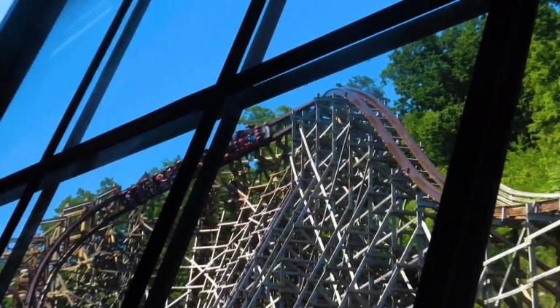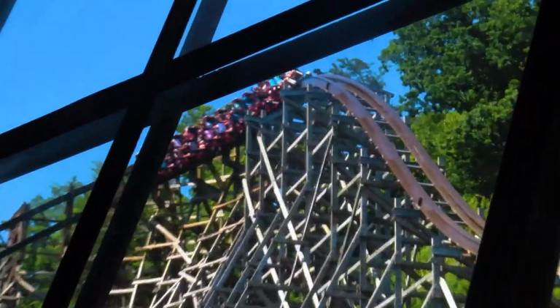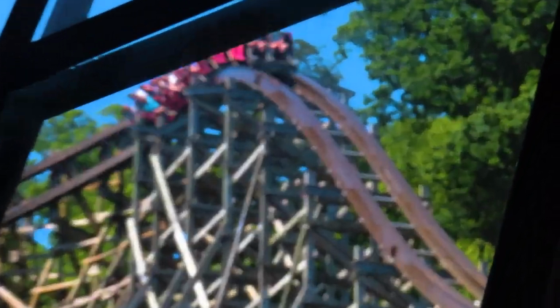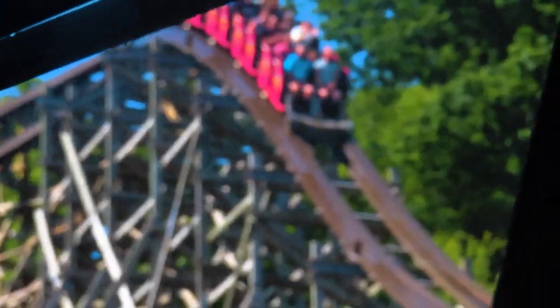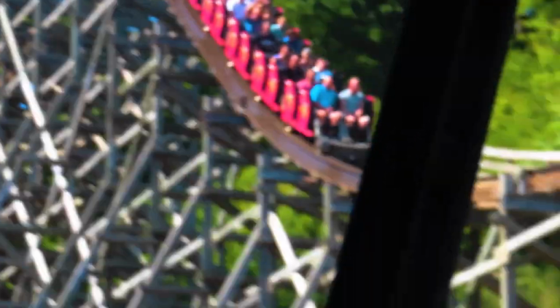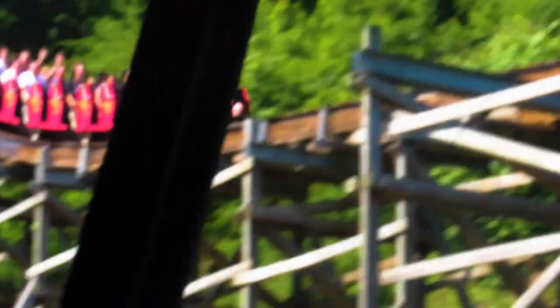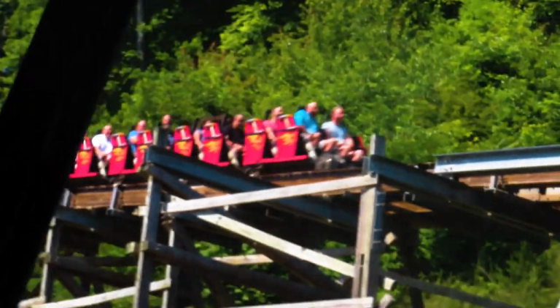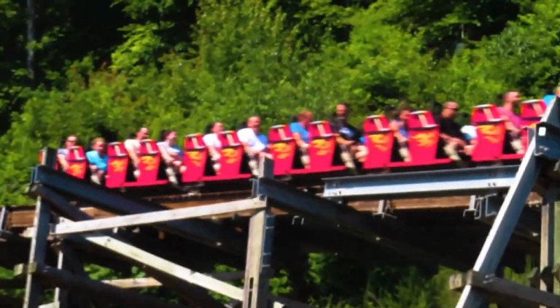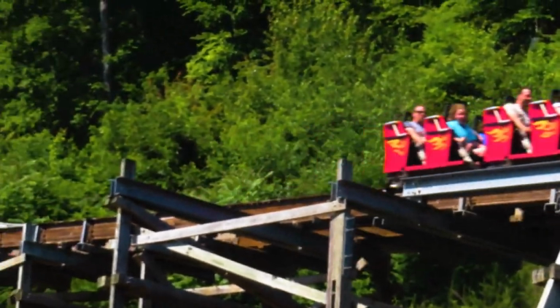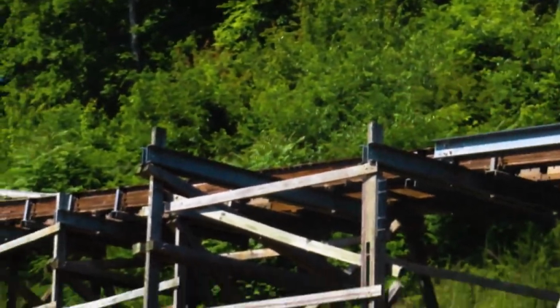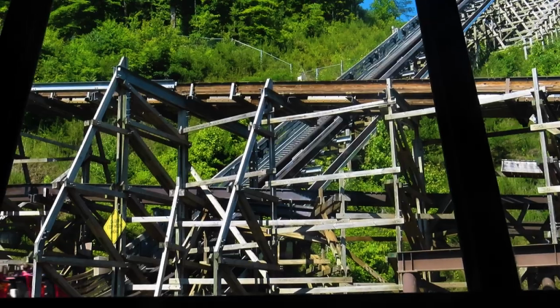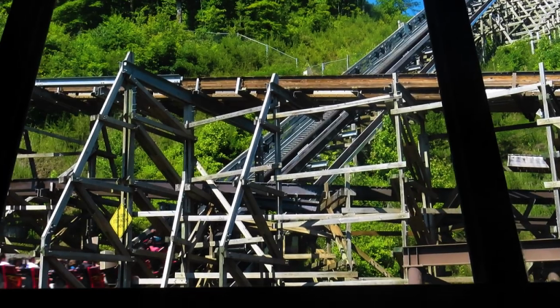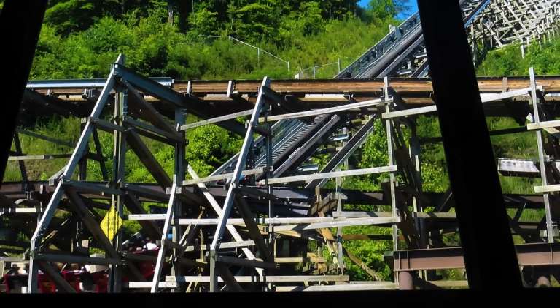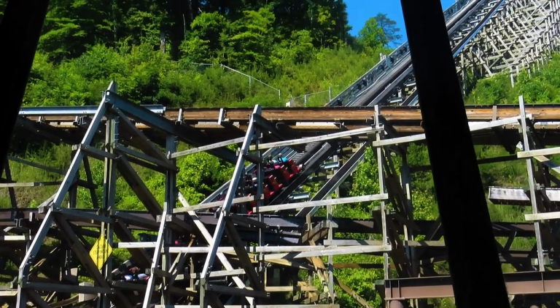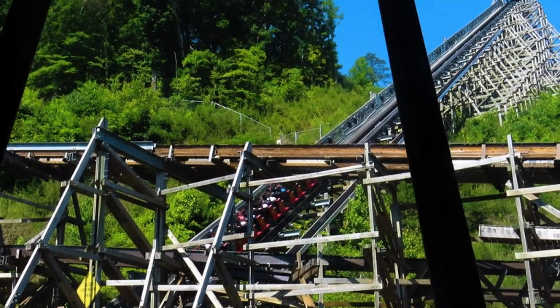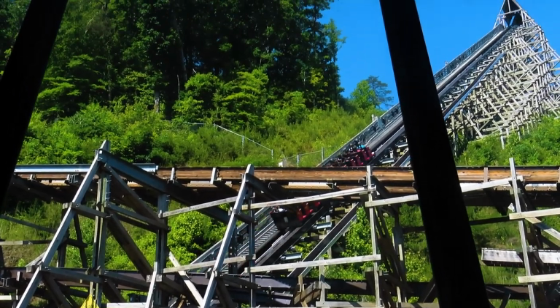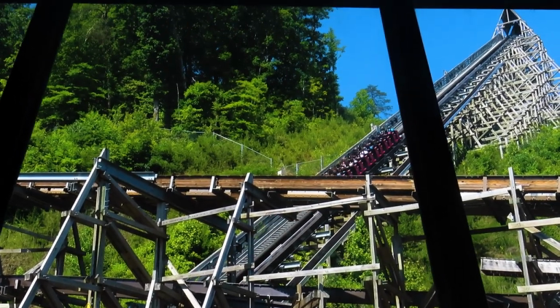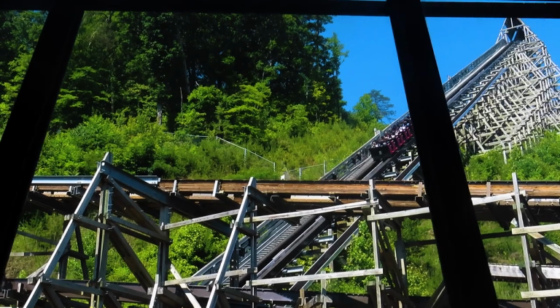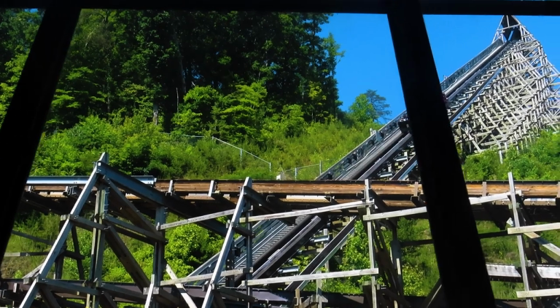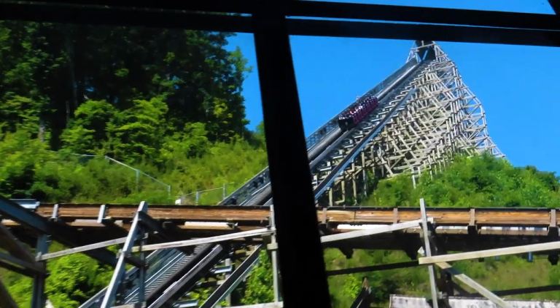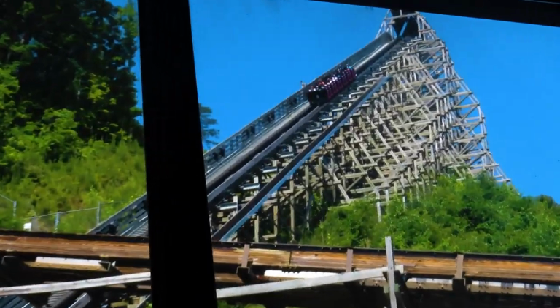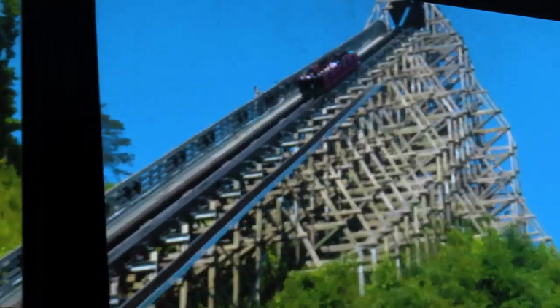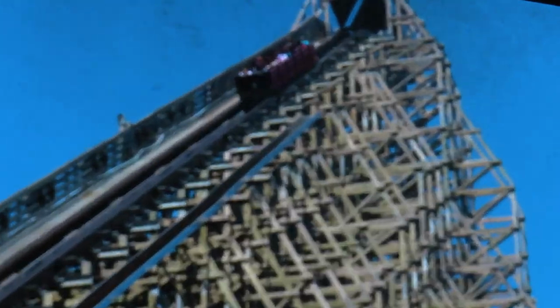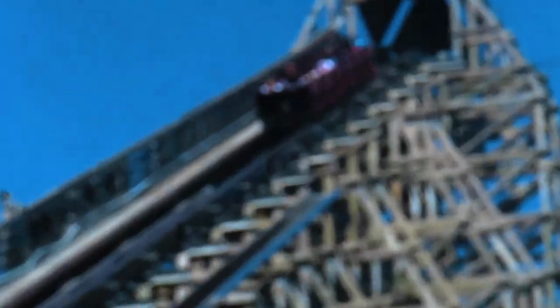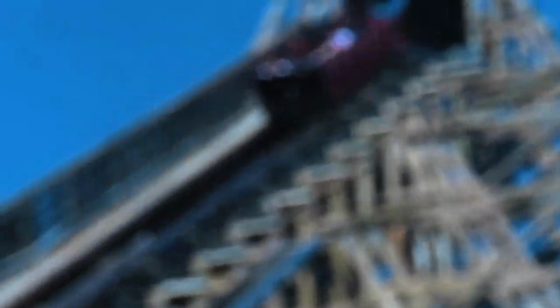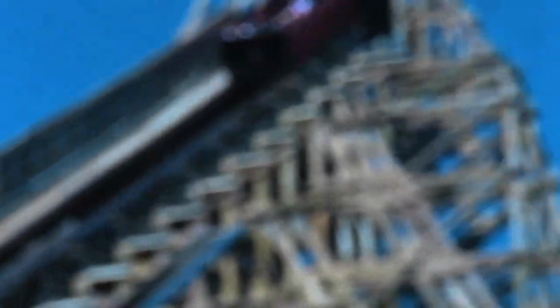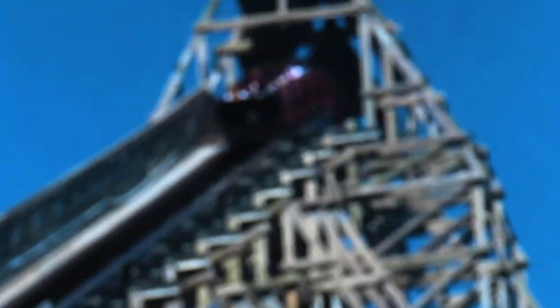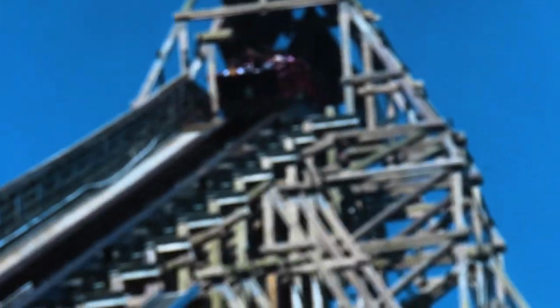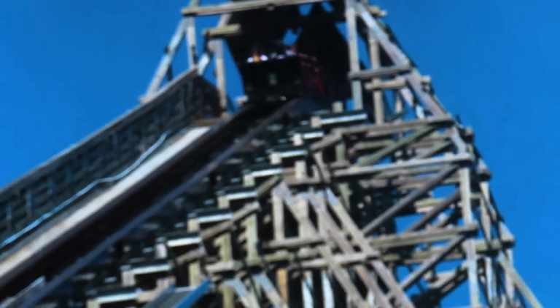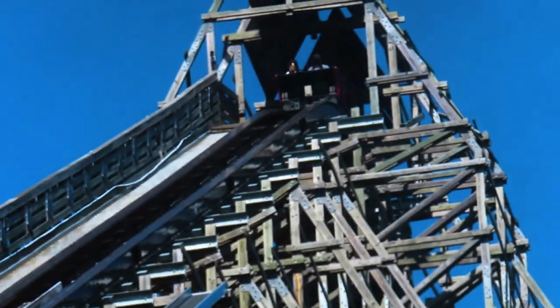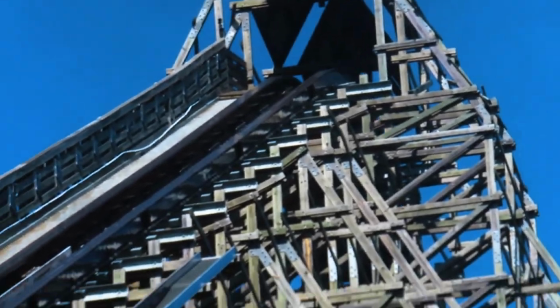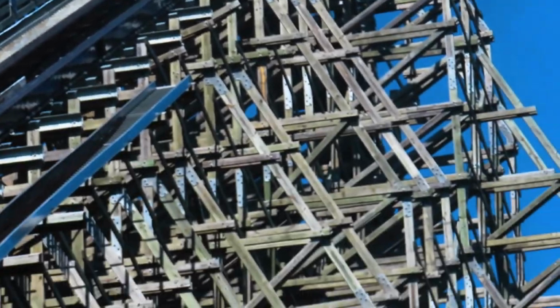Lightning Rod has had a rocky history, pun intended, and it has gone through several changes over the past seven years. In fact, it was just recently announced that the launch will be removed at the end of October. With that being announced, I figured now would be the best time to review this coaster since it's not going to be this way for long, so I'll be giving my thoughts on this outstanding RMC in this video.